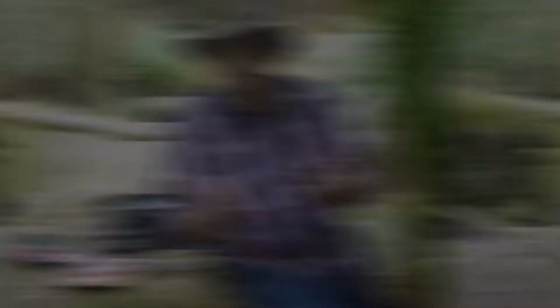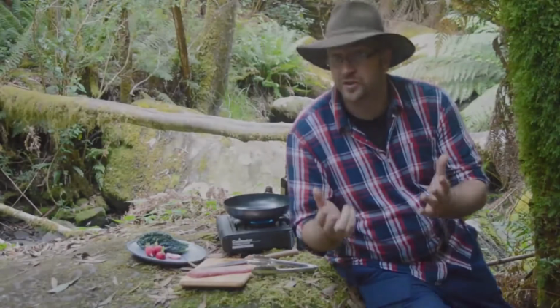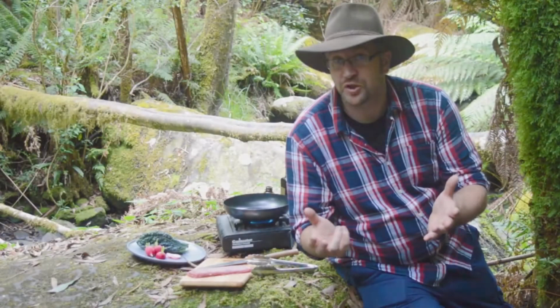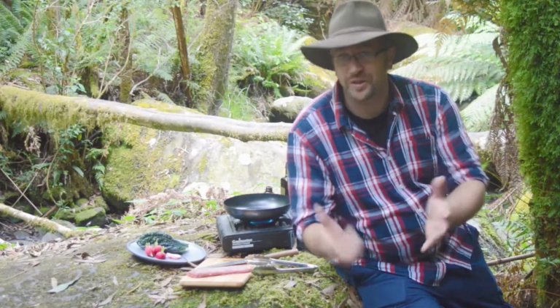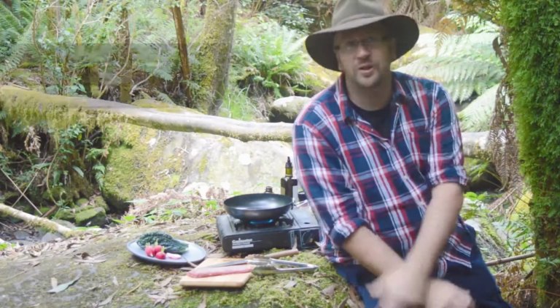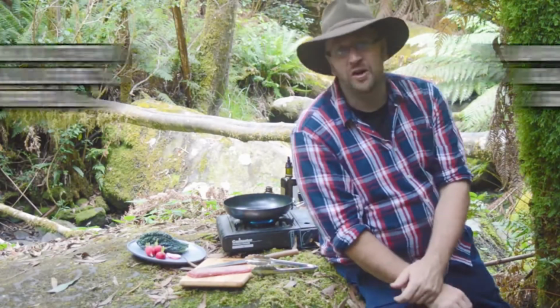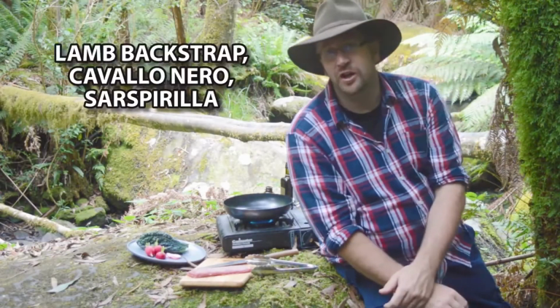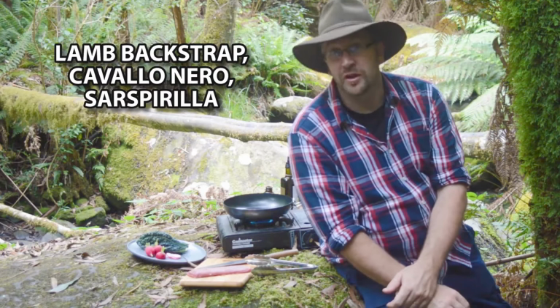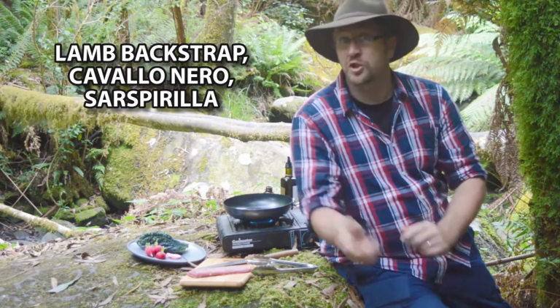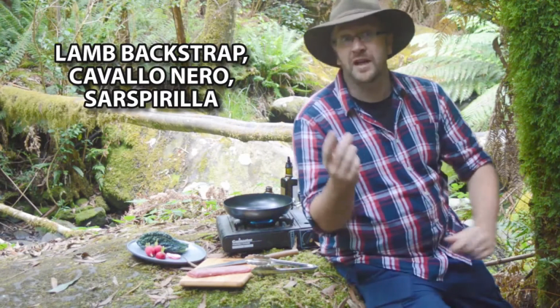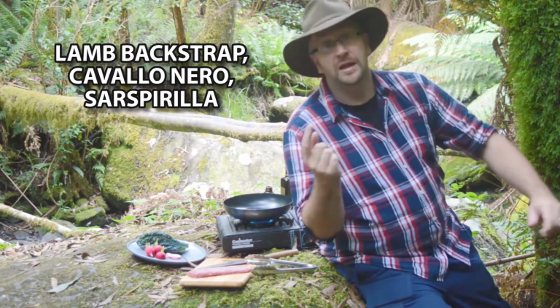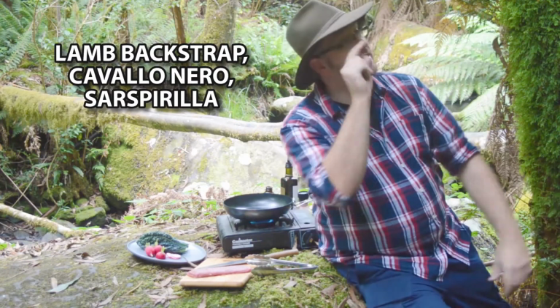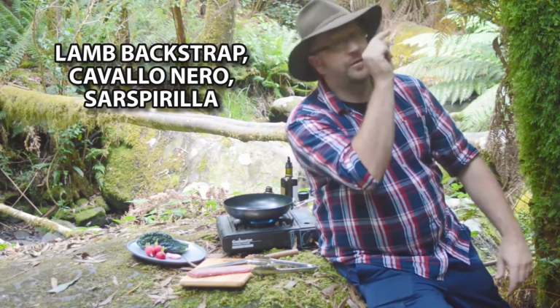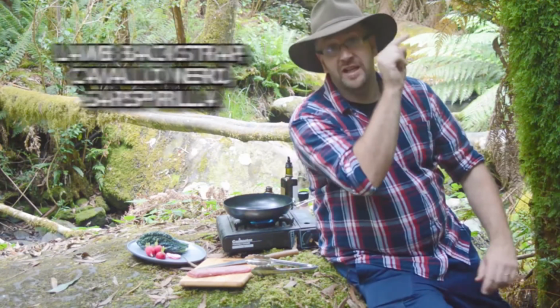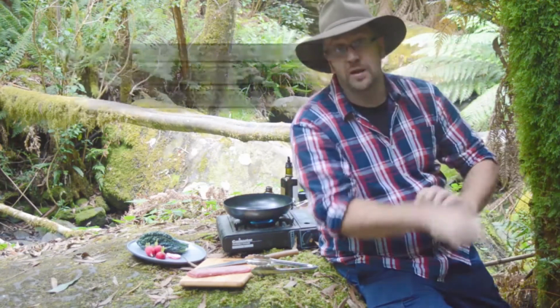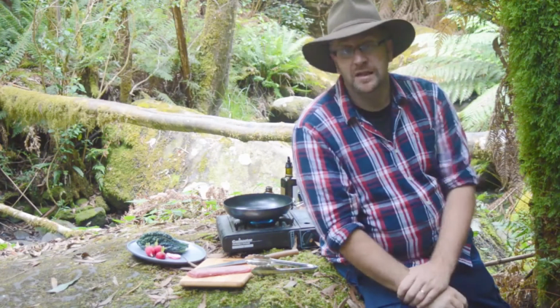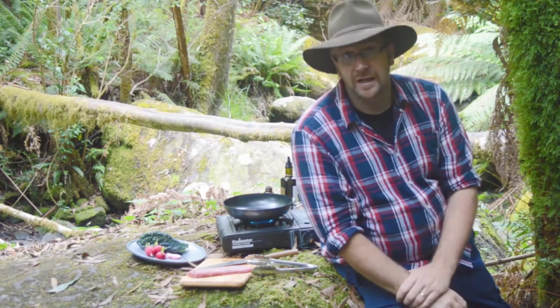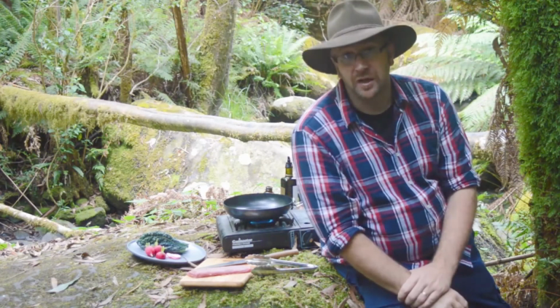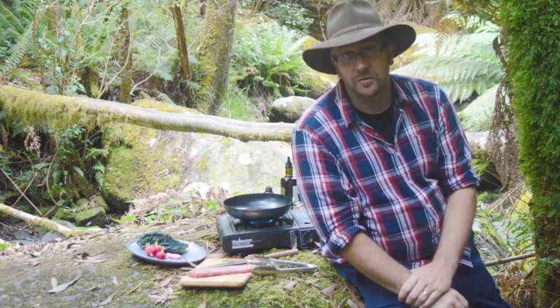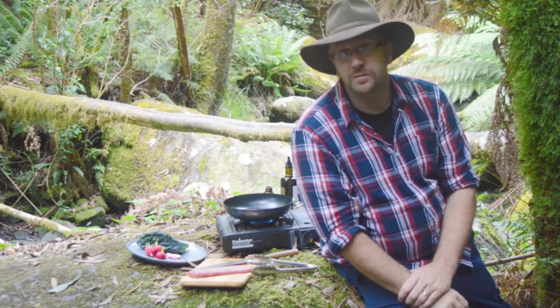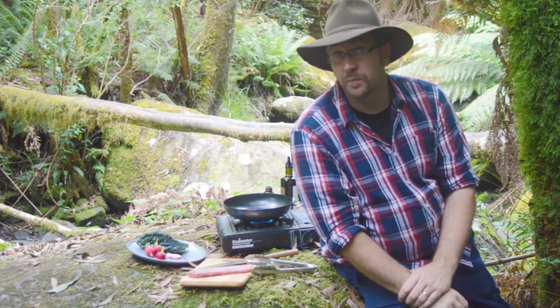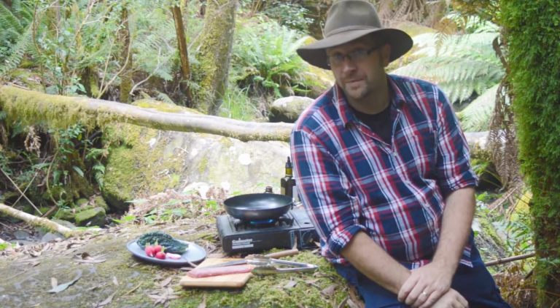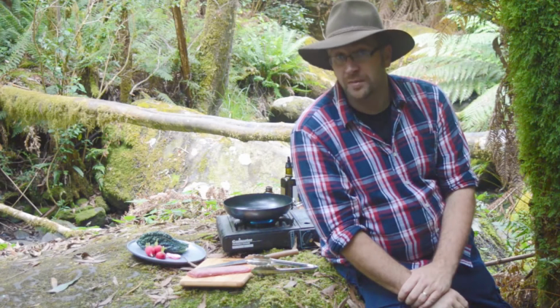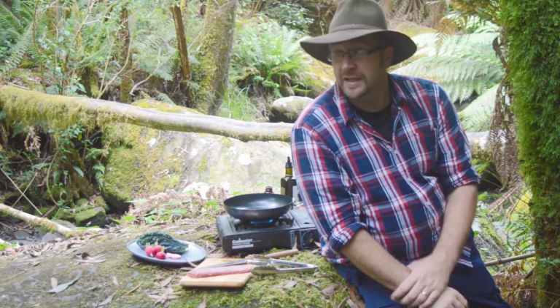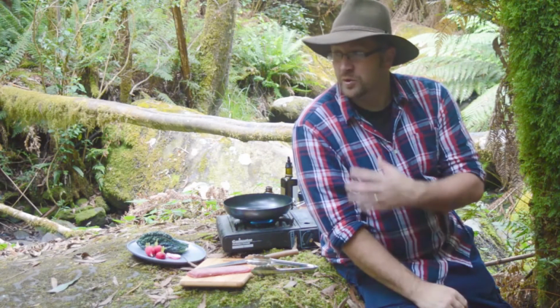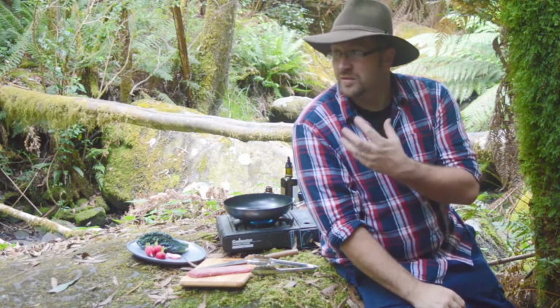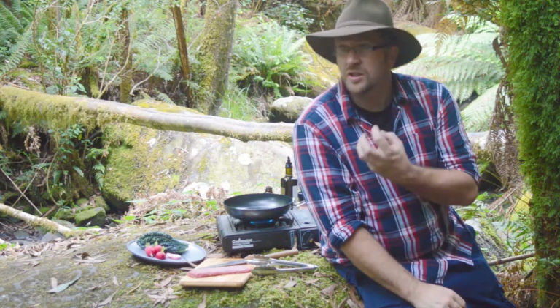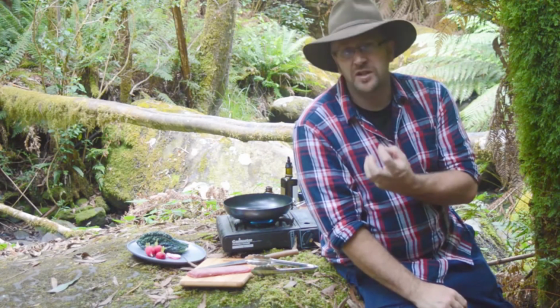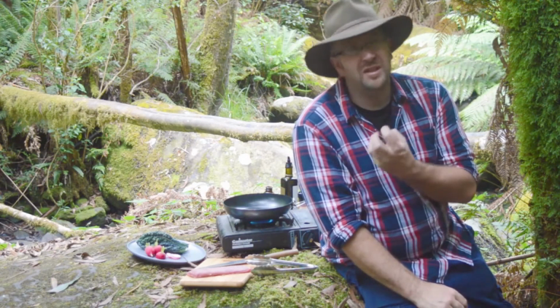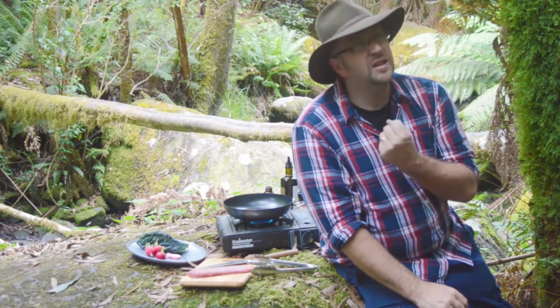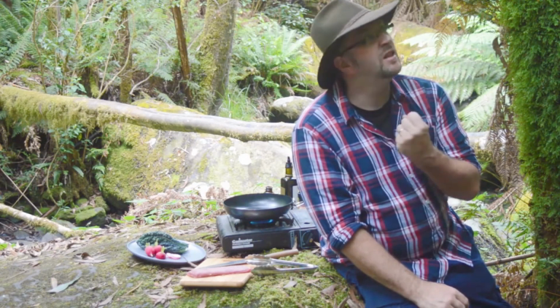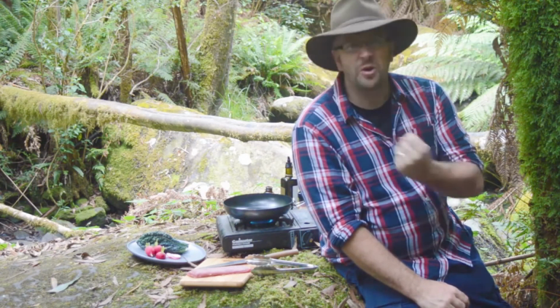Here's a dish that is really symbolic to my childhood. I grew up on a sheep farm, about 30k that way. So I'm cooking some beautiful lamb backstrap and some really good veggies — something that's really going to be earthy.